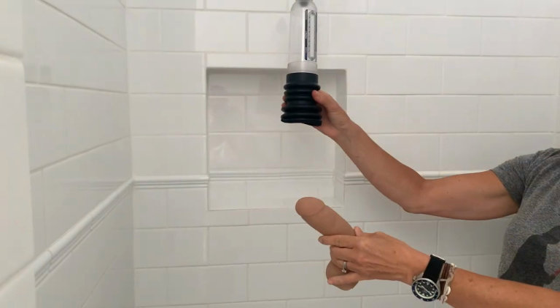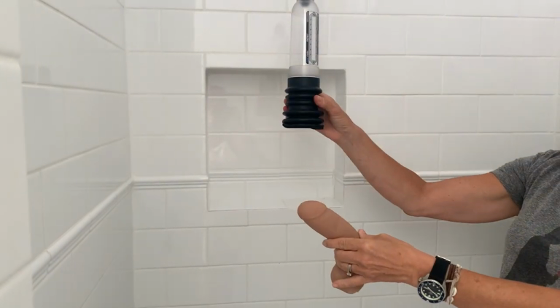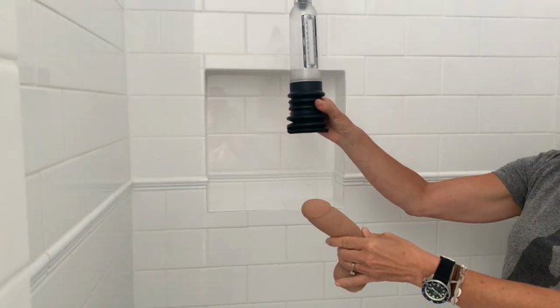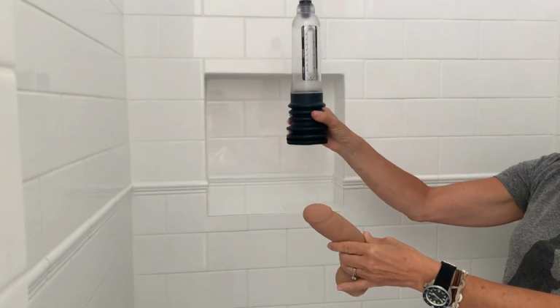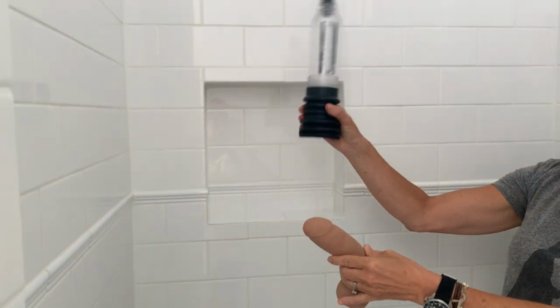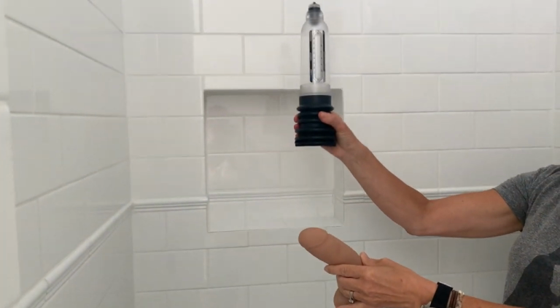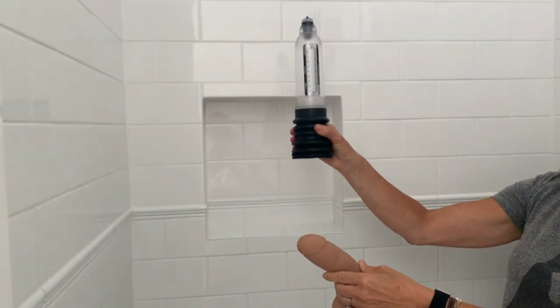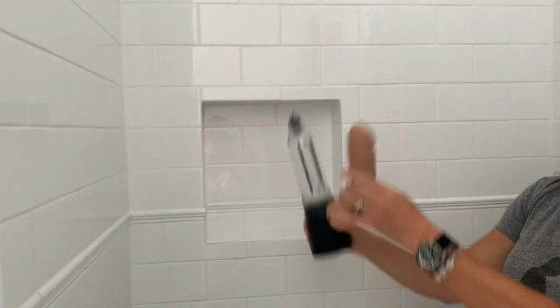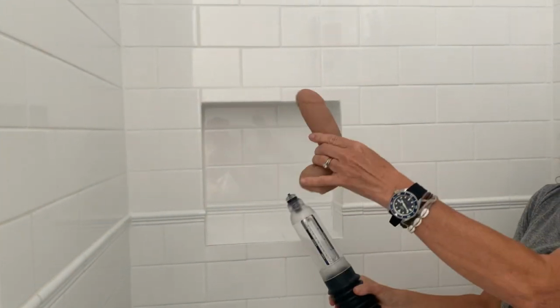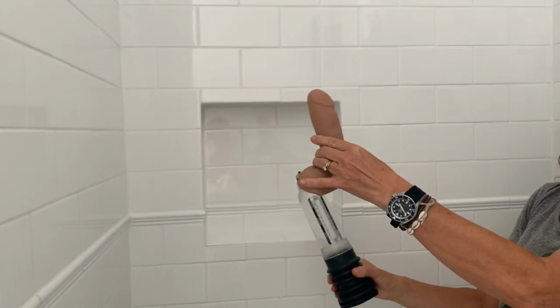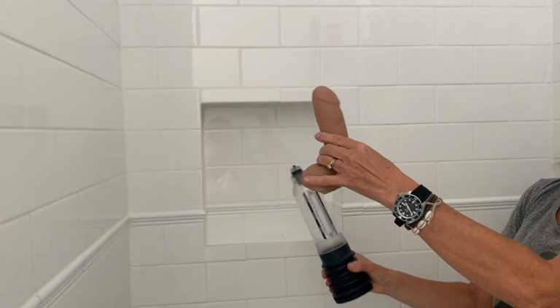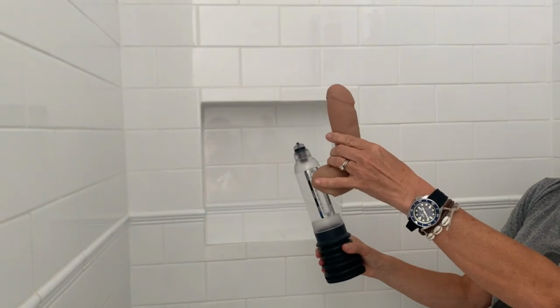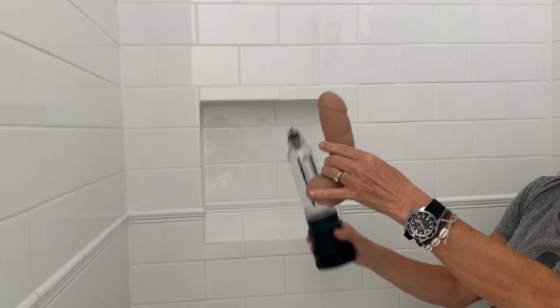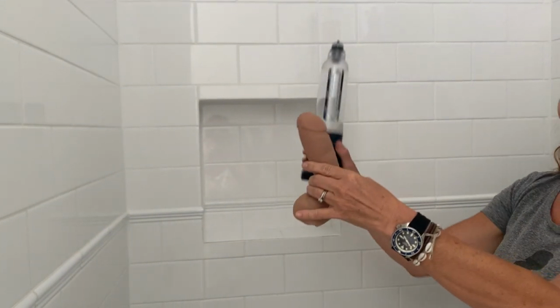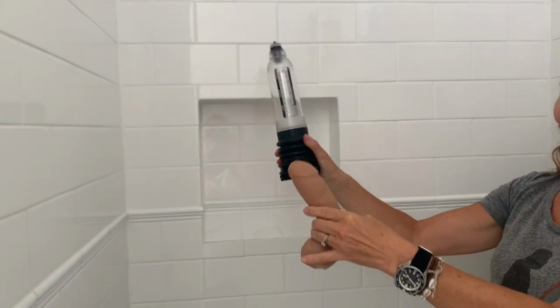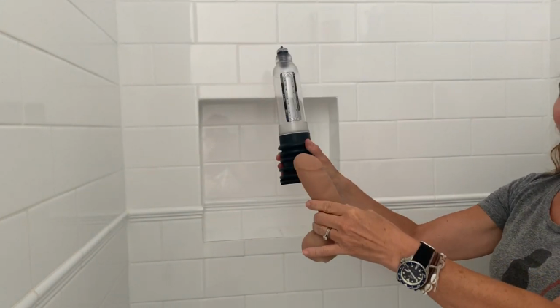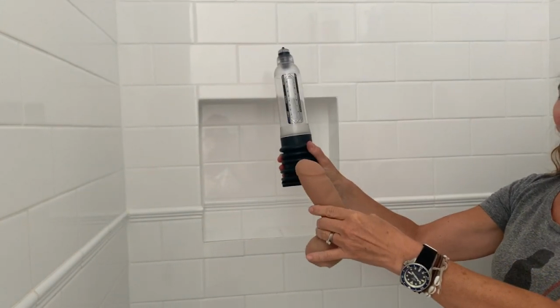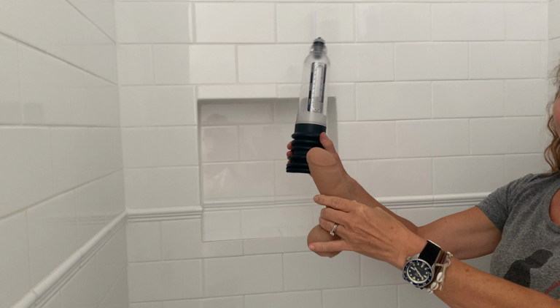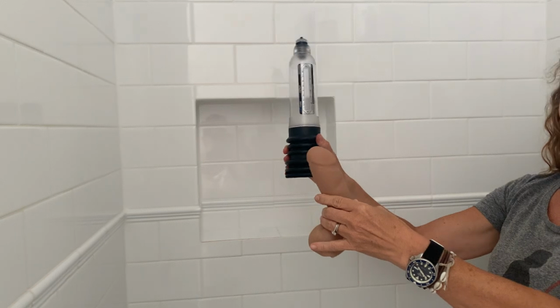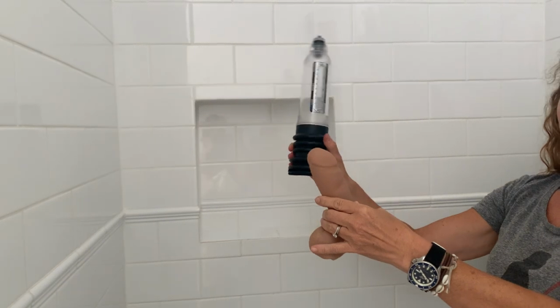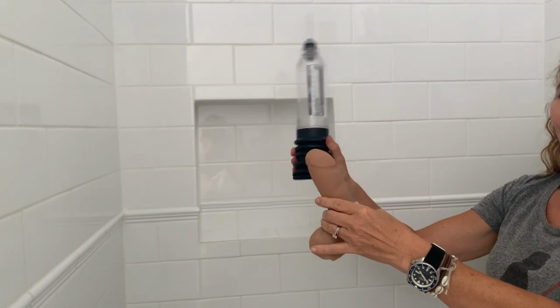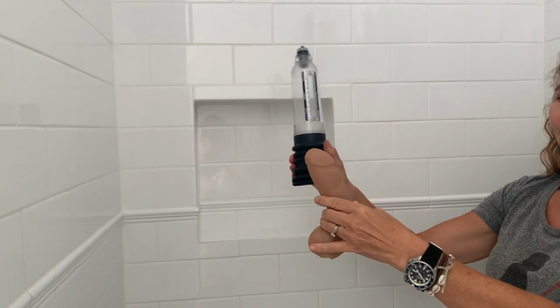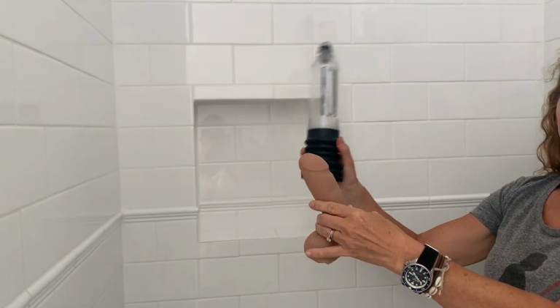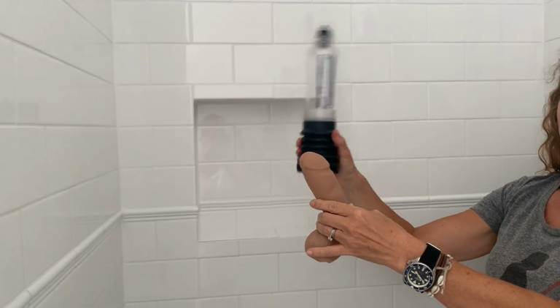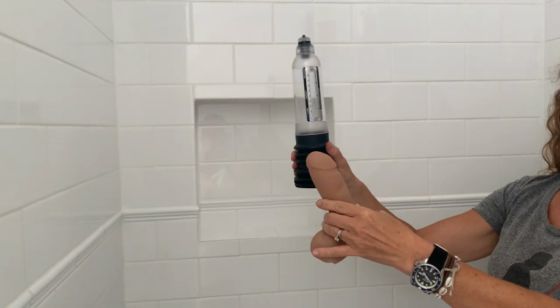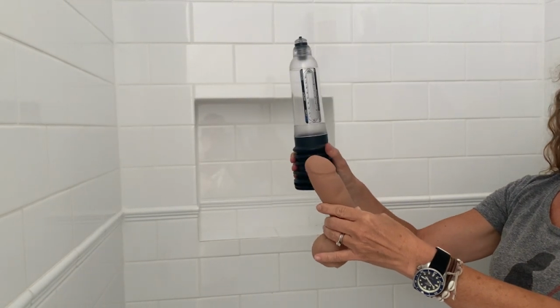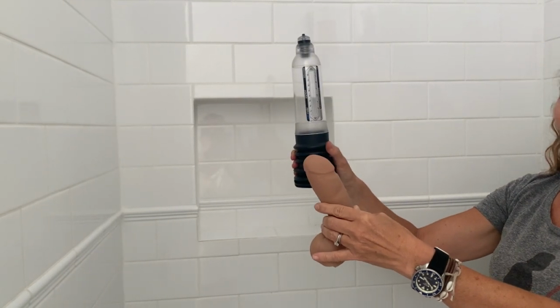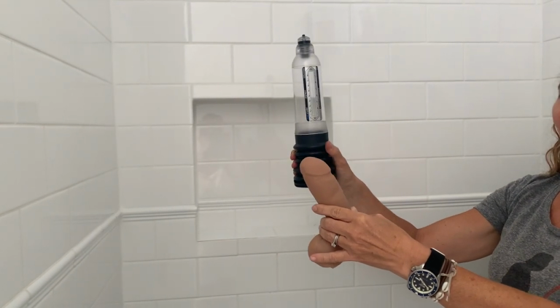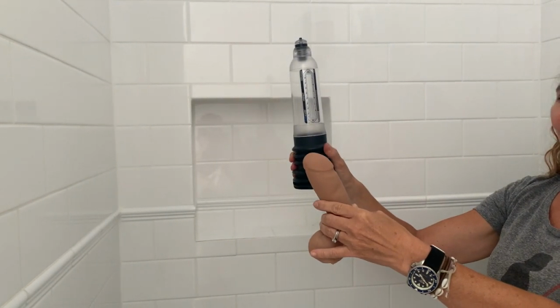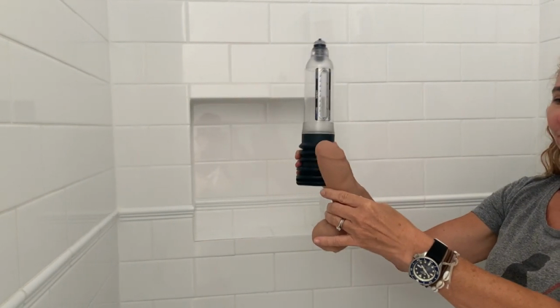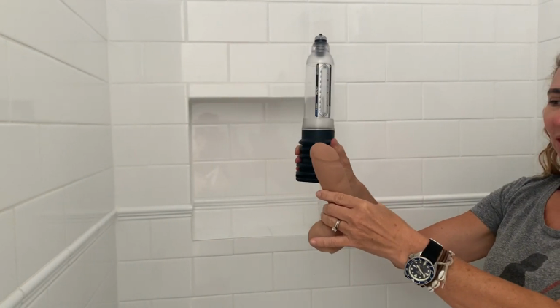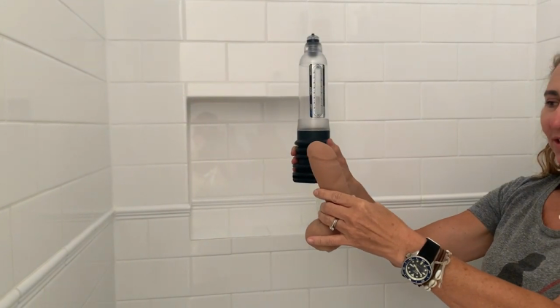This is a HydroMate penis pump and Geoffrey, and what we're going to do is teach you how to pump Geoffrey up when you're using the pump for rehabilitation.